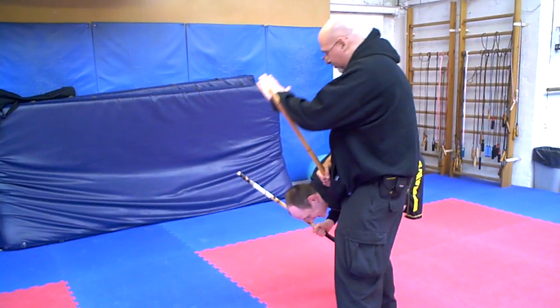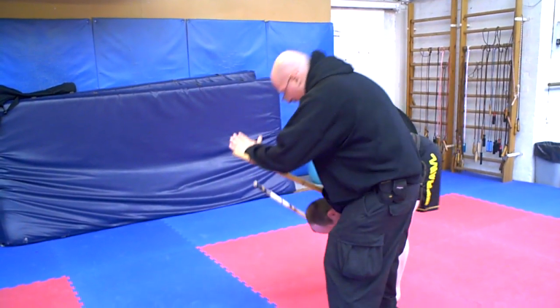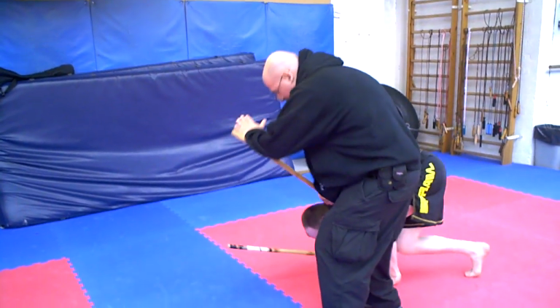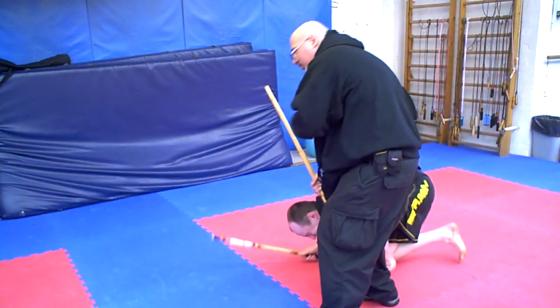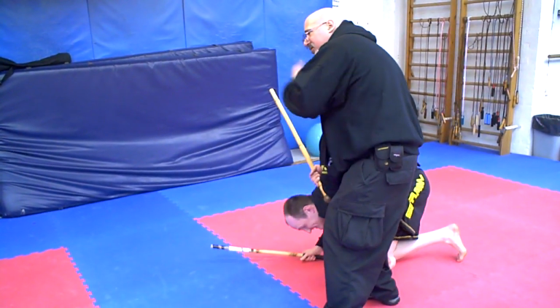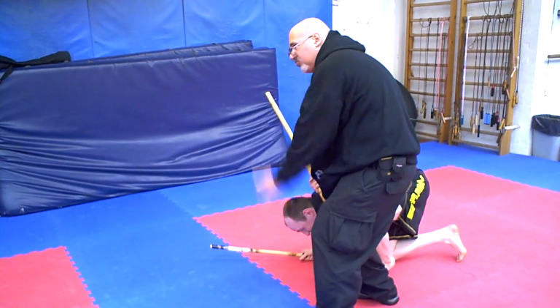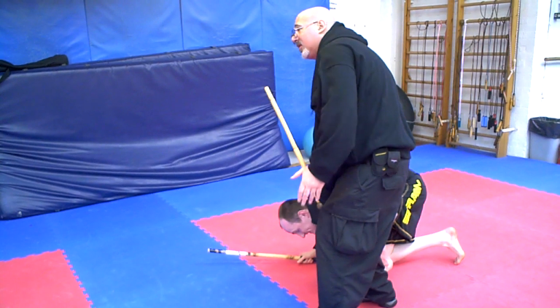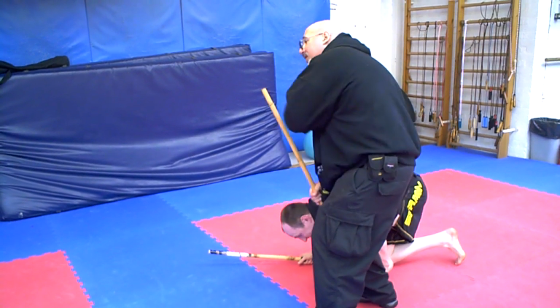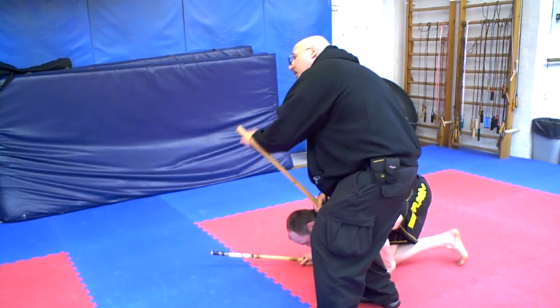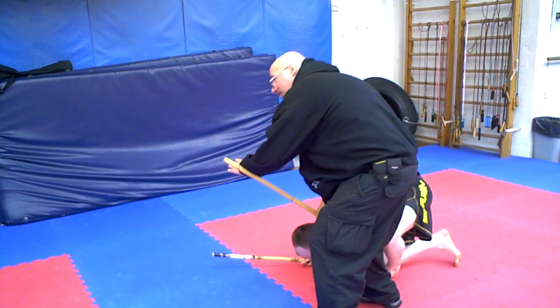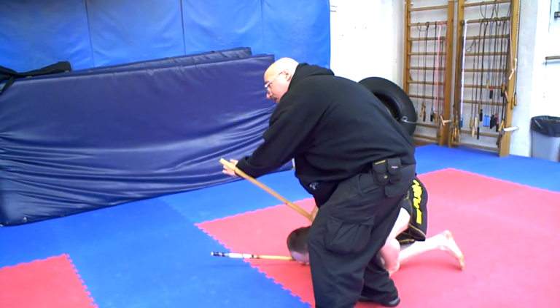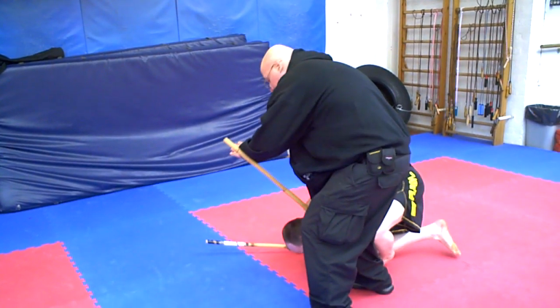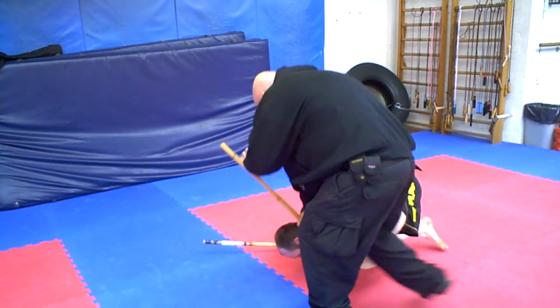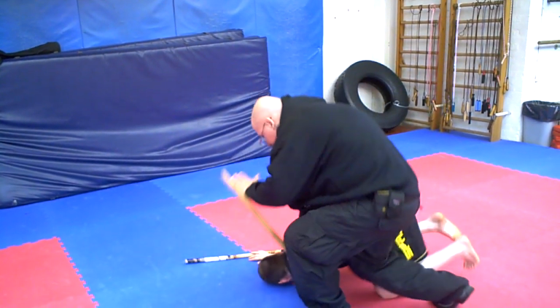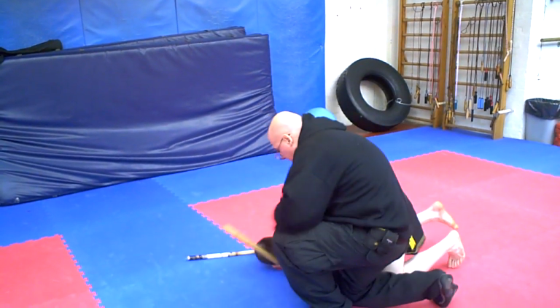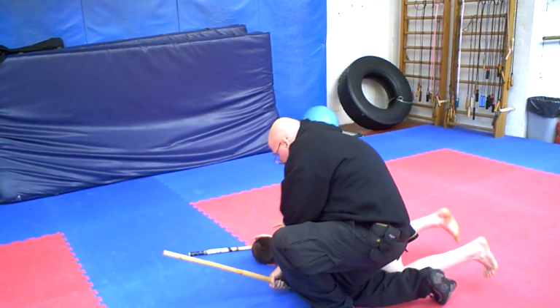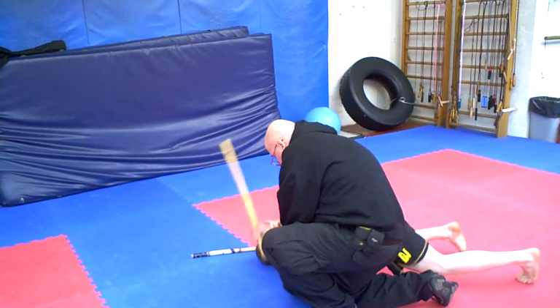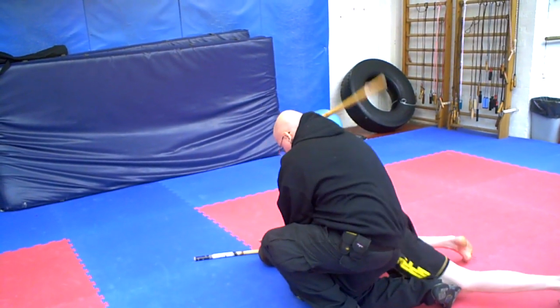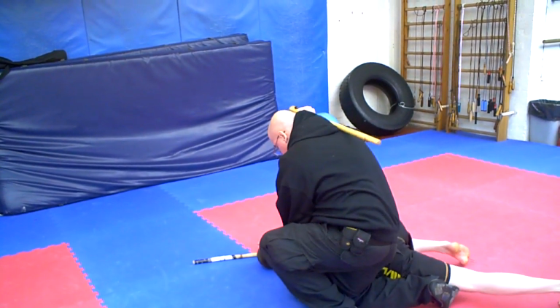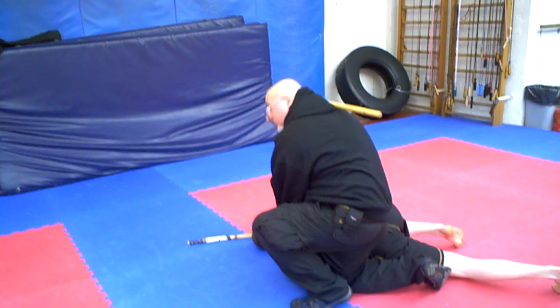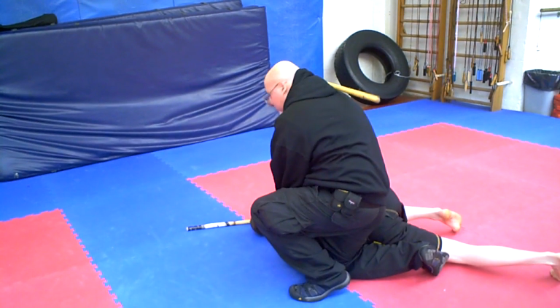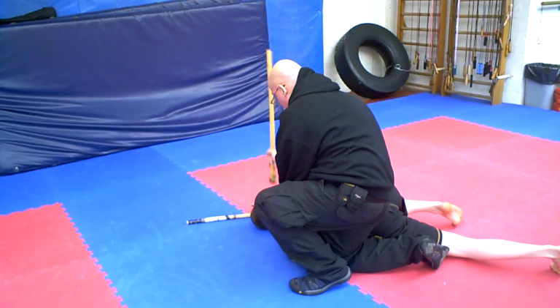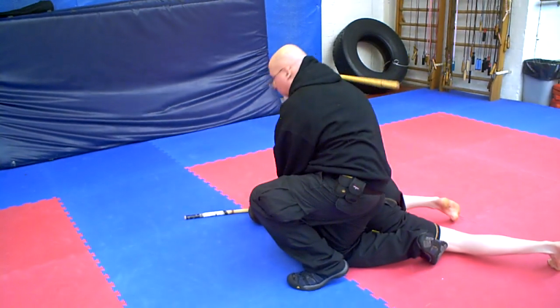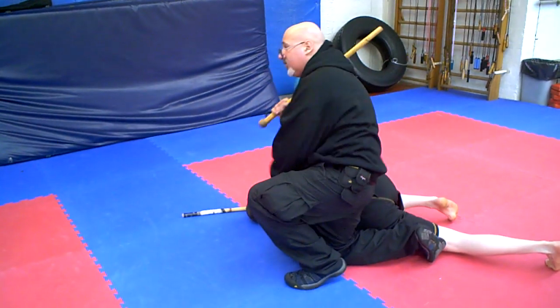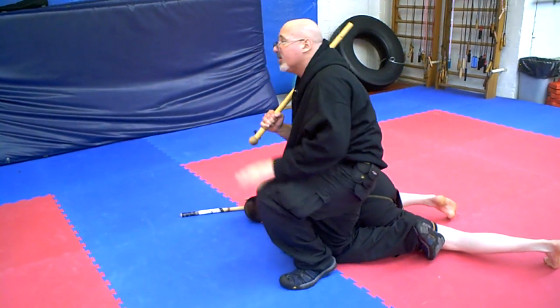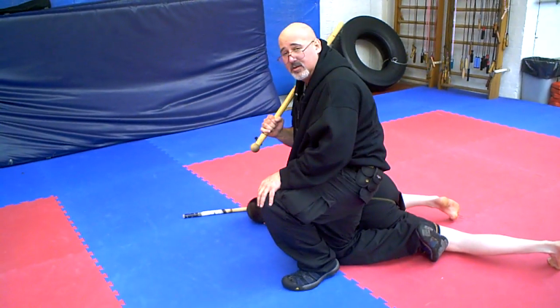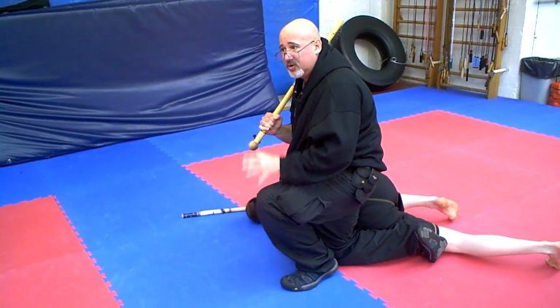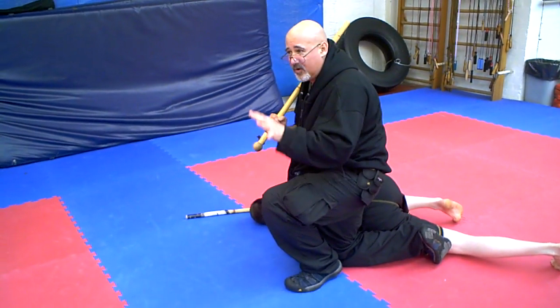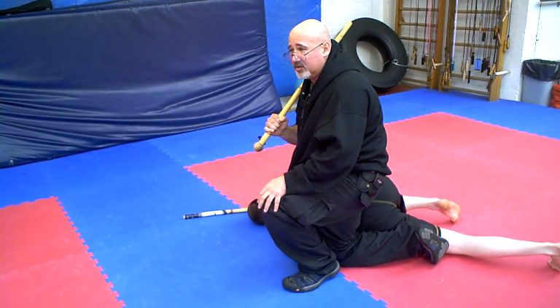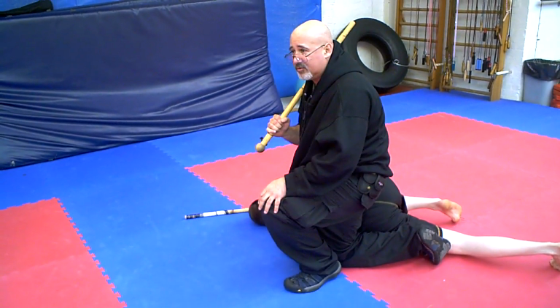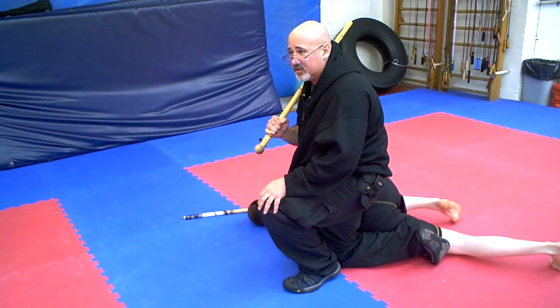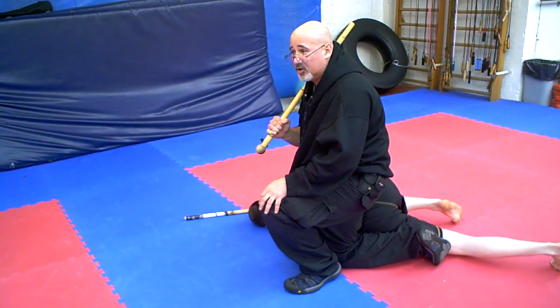Bring right to him. And I'm going to just drop on the ground with him while I'm levering. And there's his lock. He just pulled to him from there. So here are two variations of counters to the snake disarm.